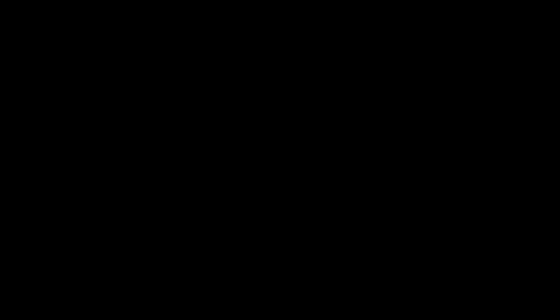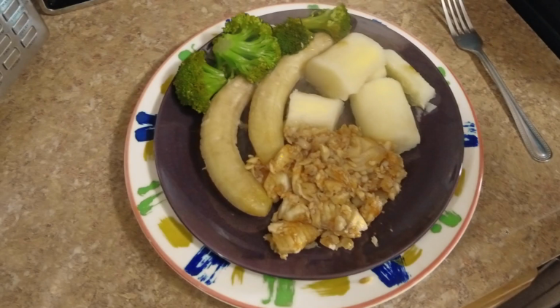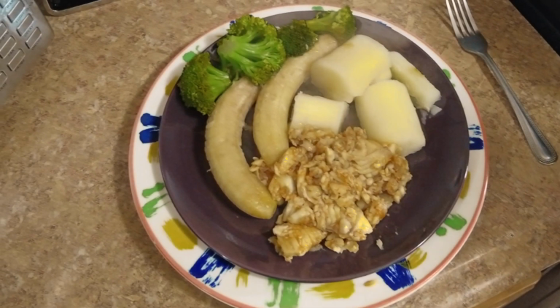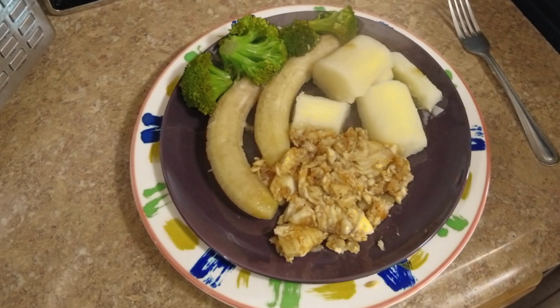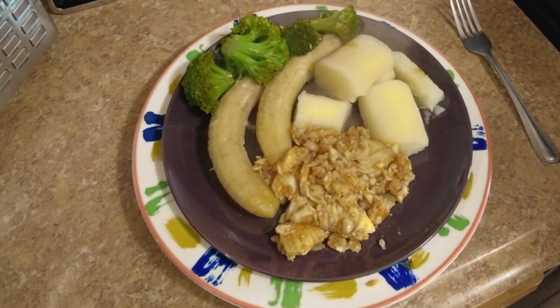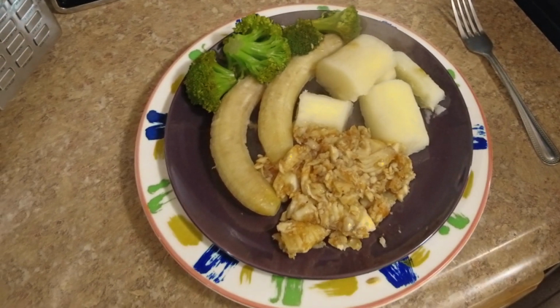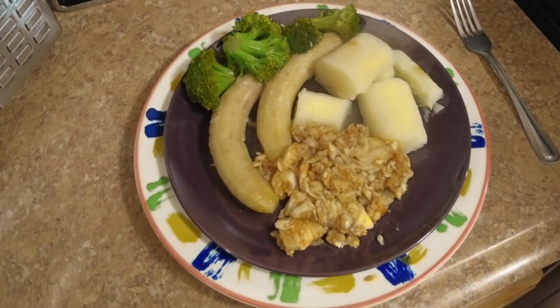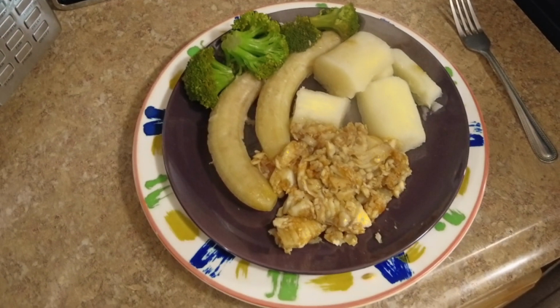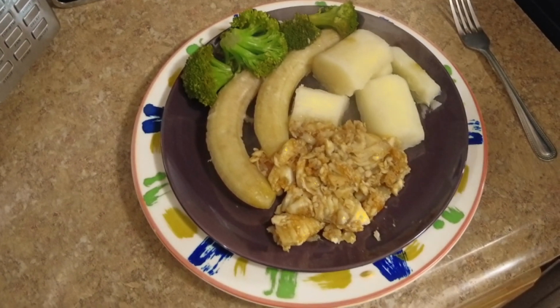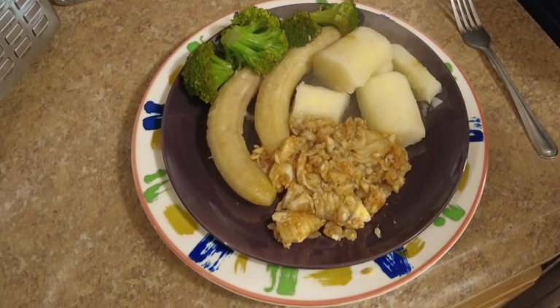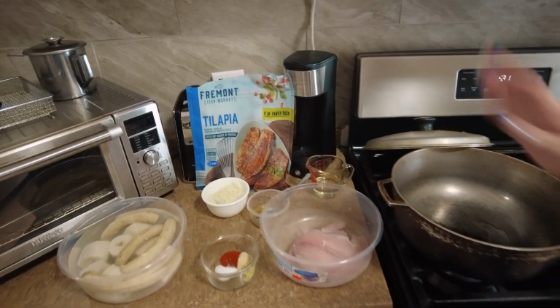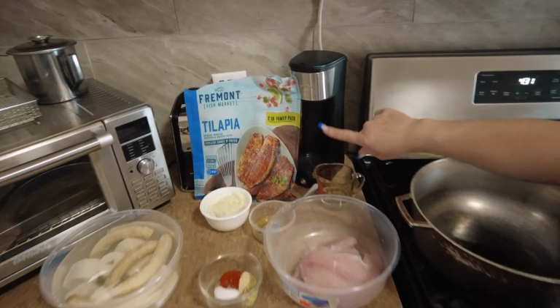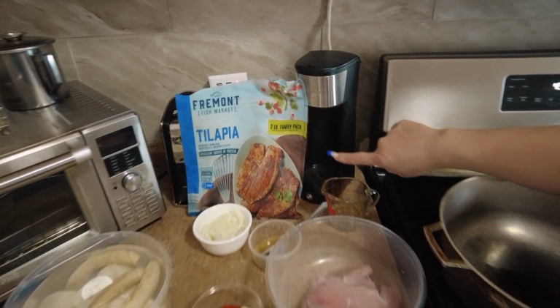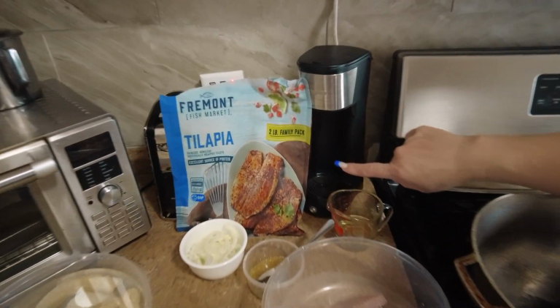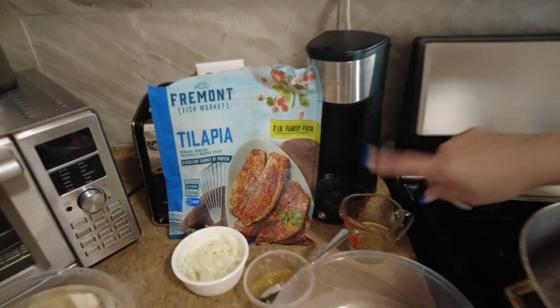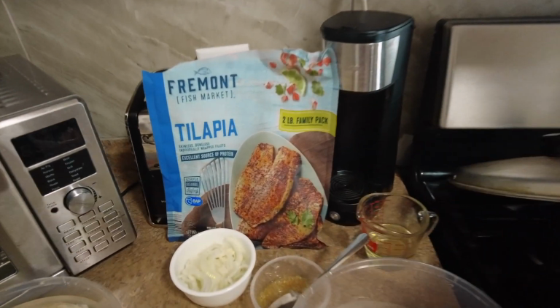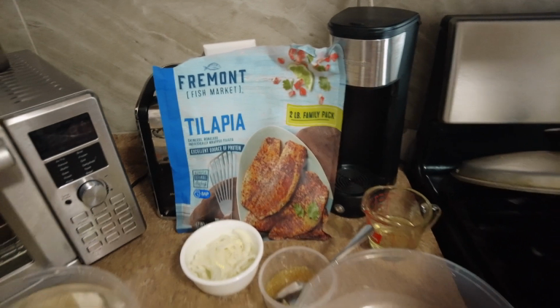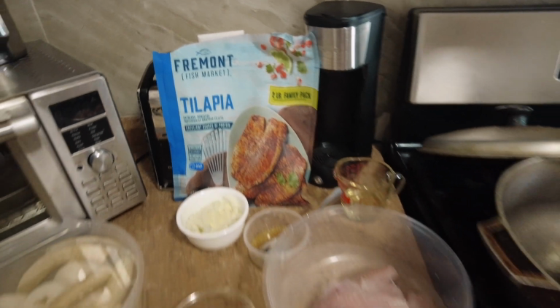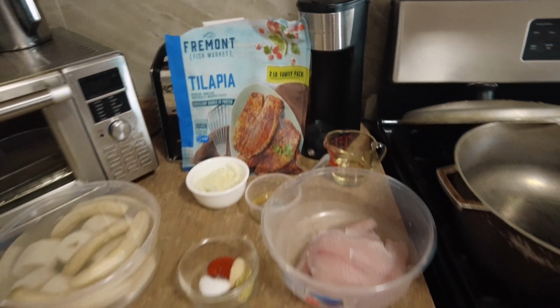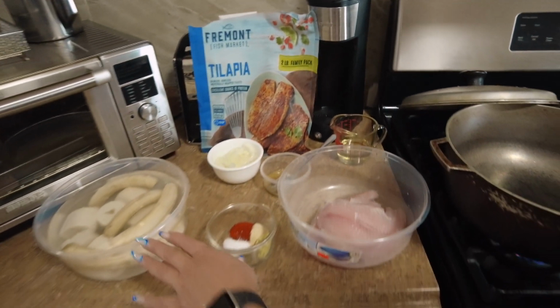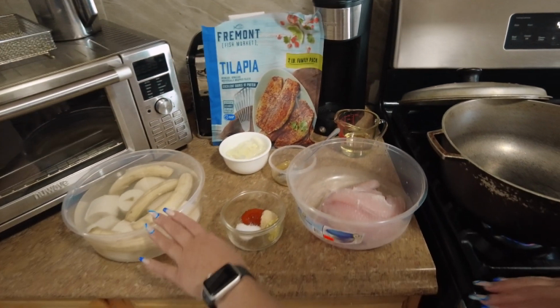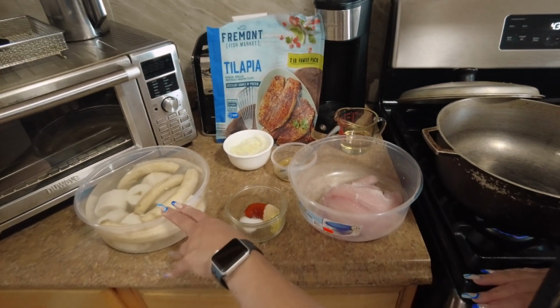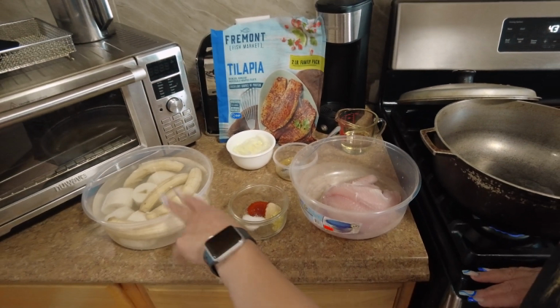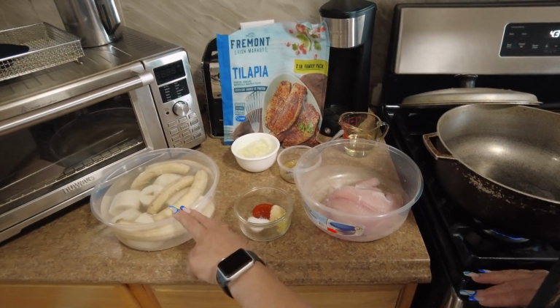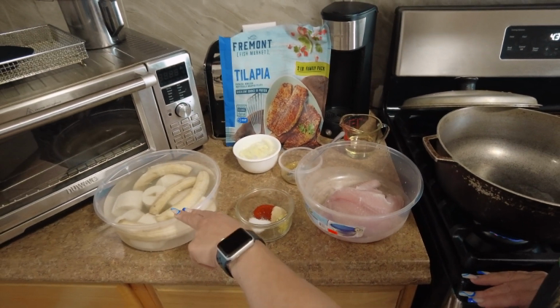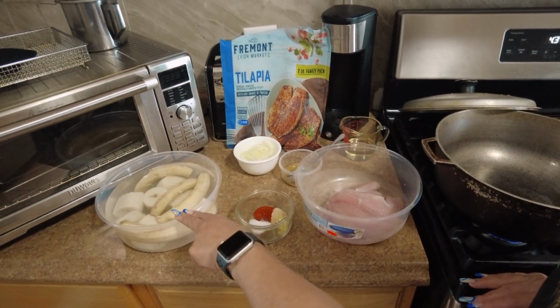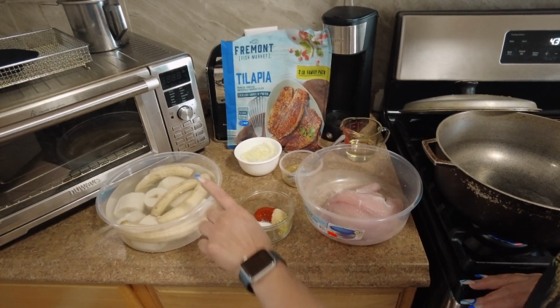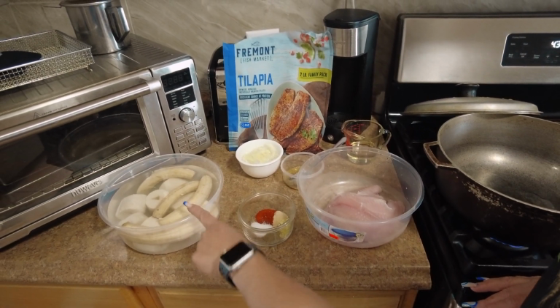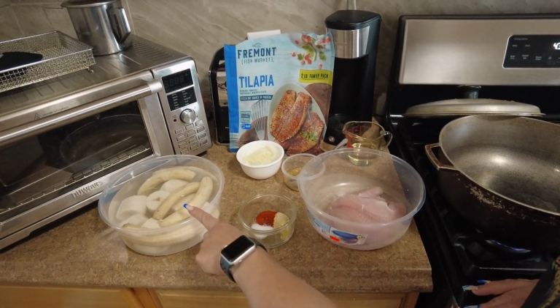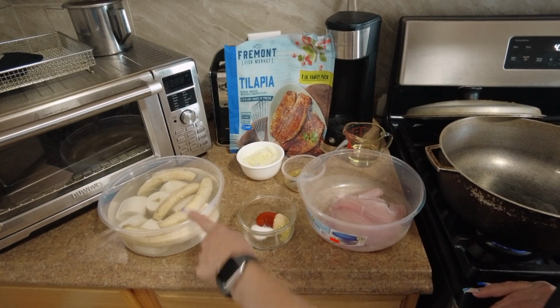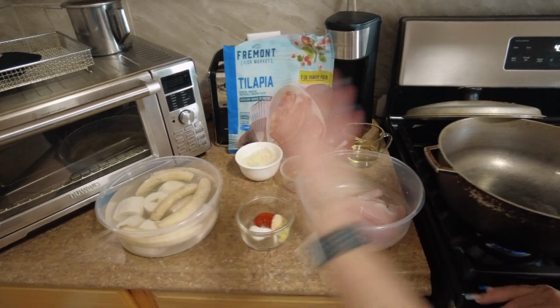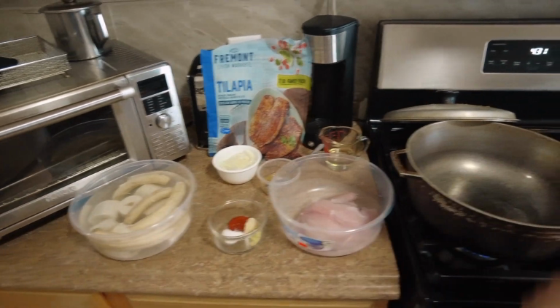Hey guys, welcome to Shorty's Kitchen. Today we'll be making some tilapia — I decided to get the frozen kind, but you can get the fresh kind — and some cassava, which in Spanish is yuca, and some green bananas. Let's get started.